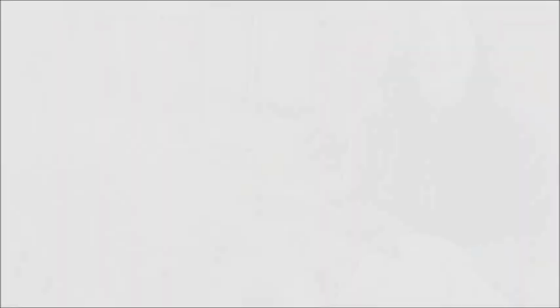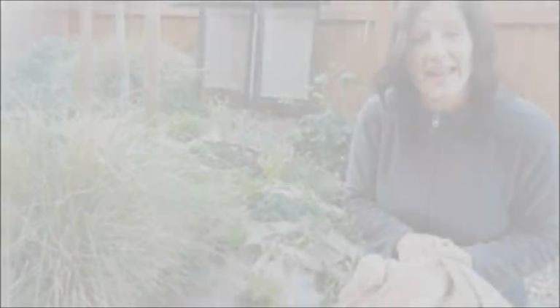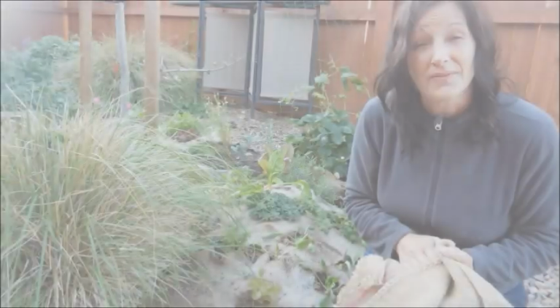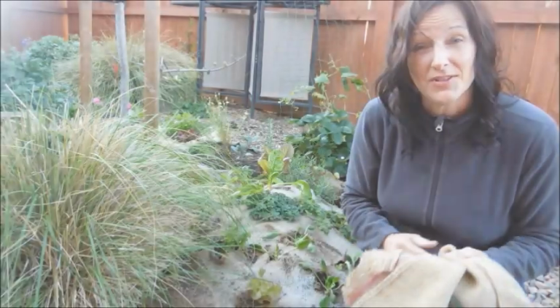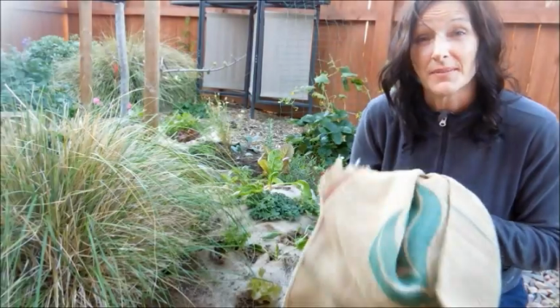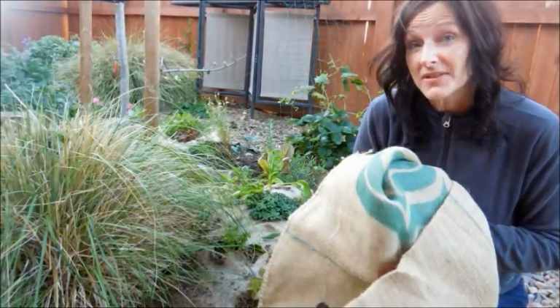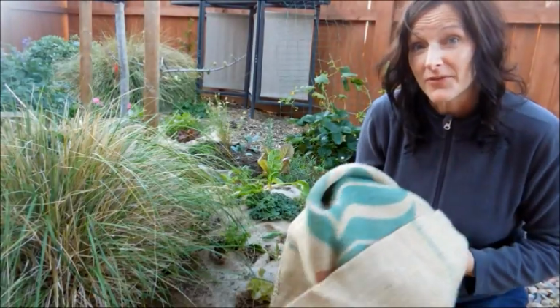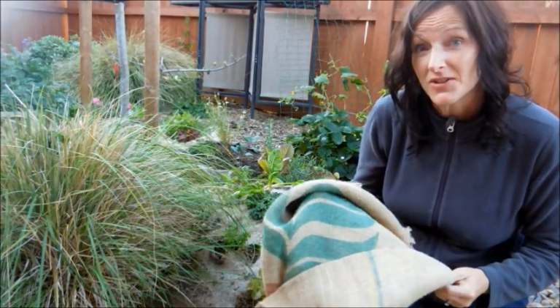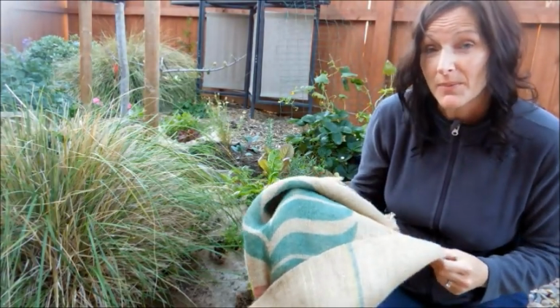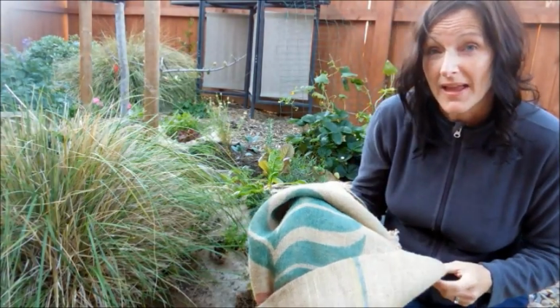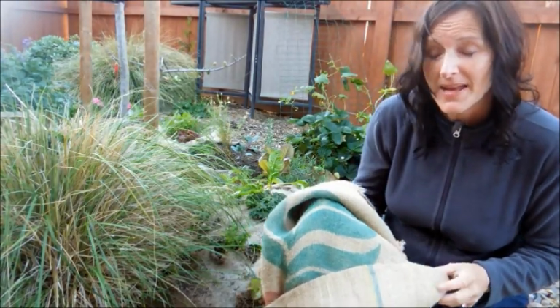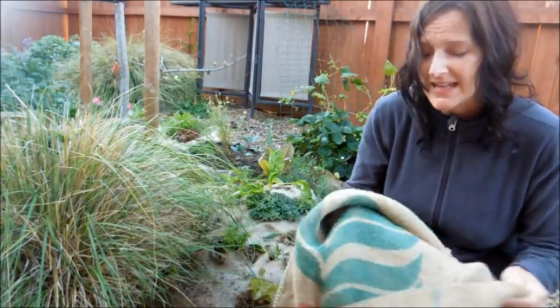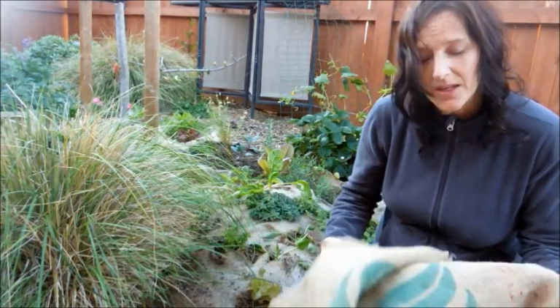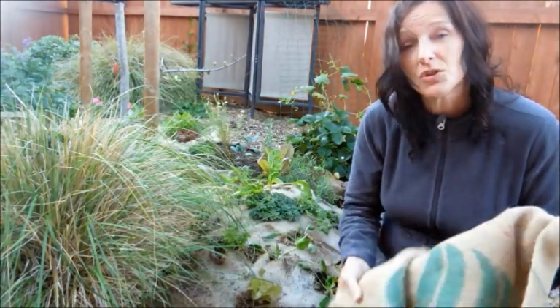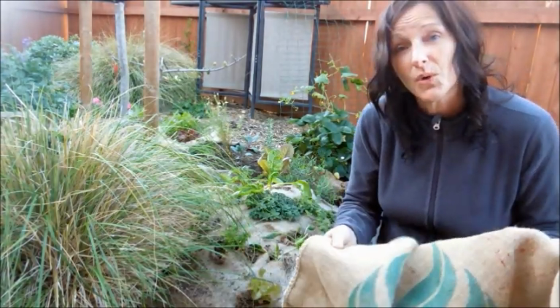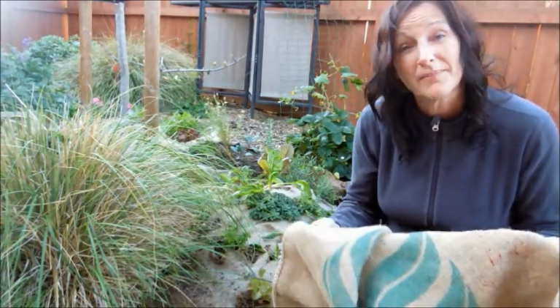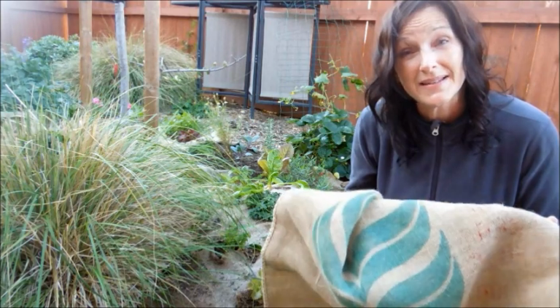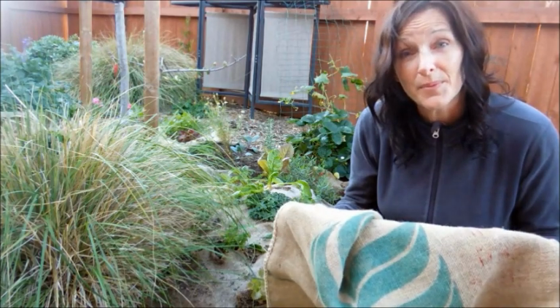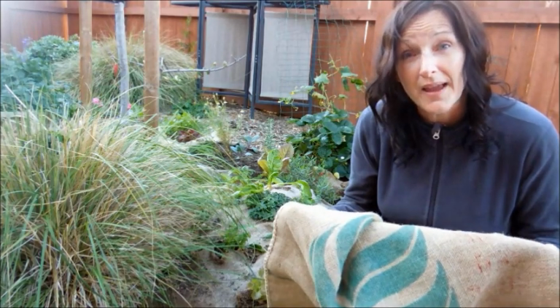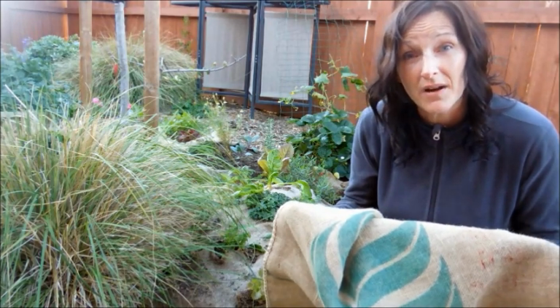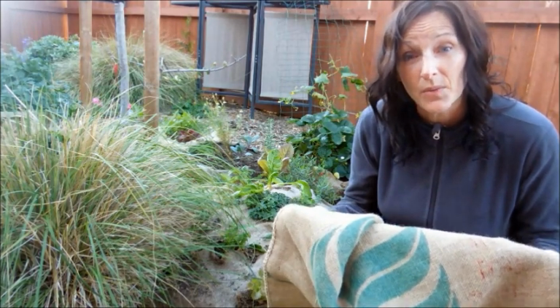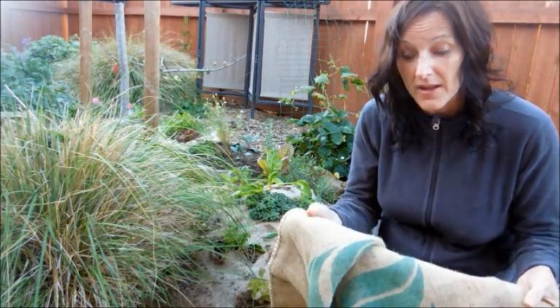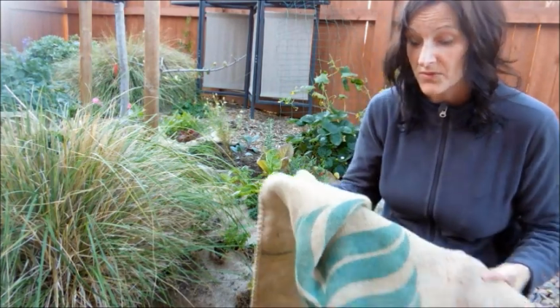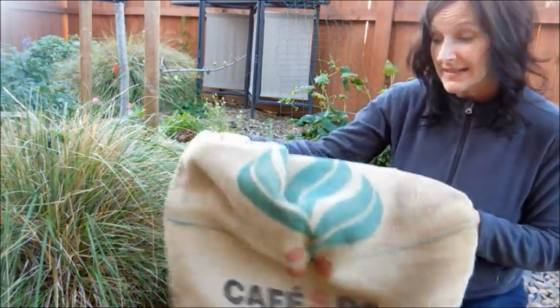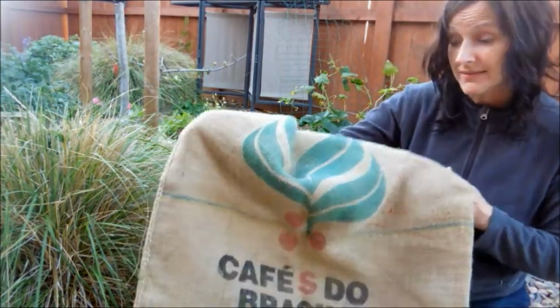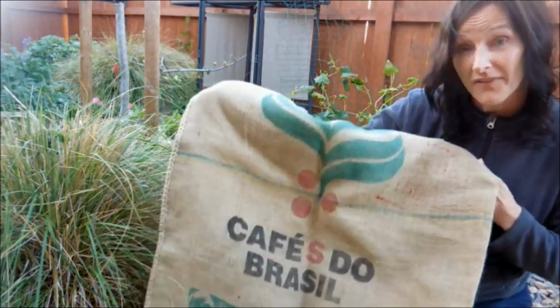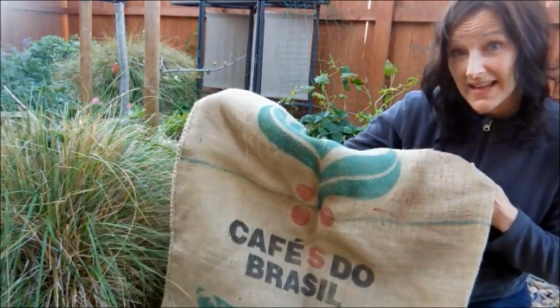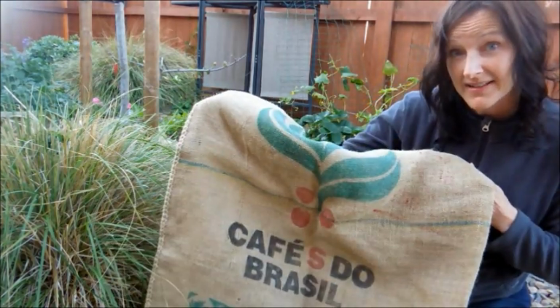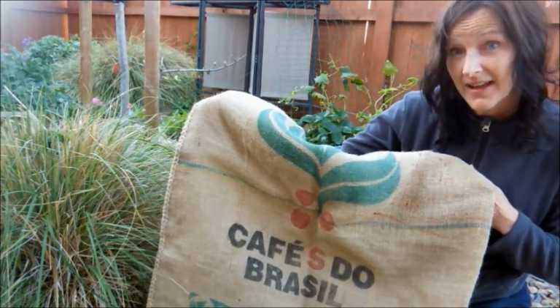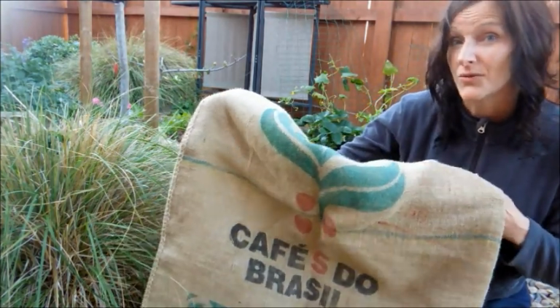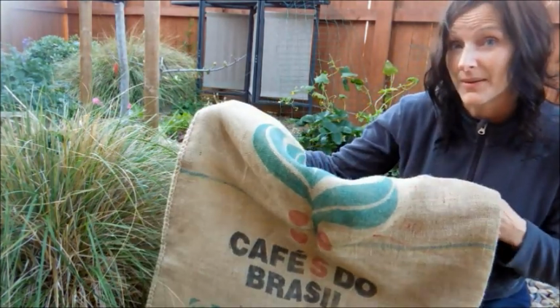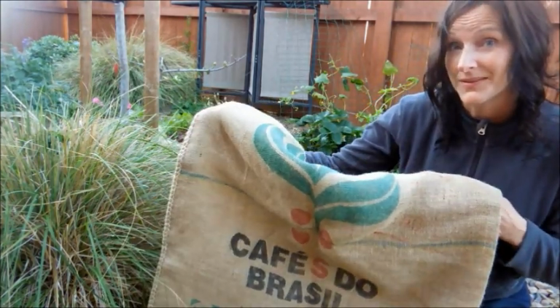Today I'll provide you some interesting information about burlap and take you on a tour of my simple burlap garden, where I use recycled coffee sacks to grow edibles.